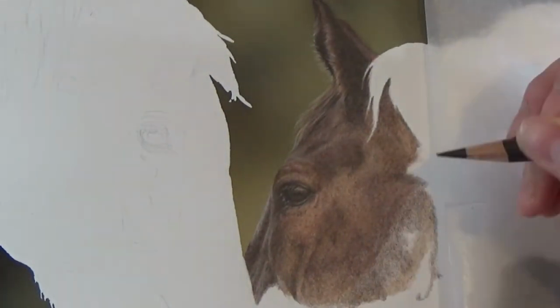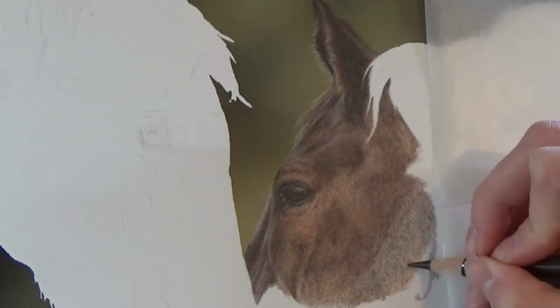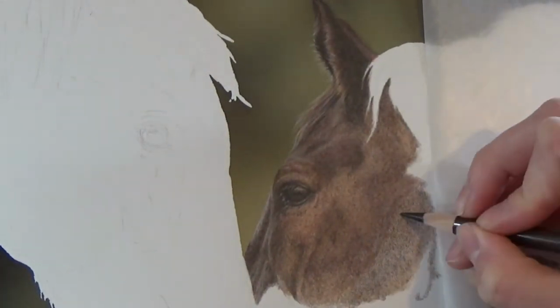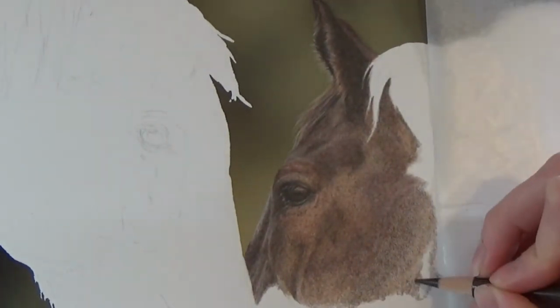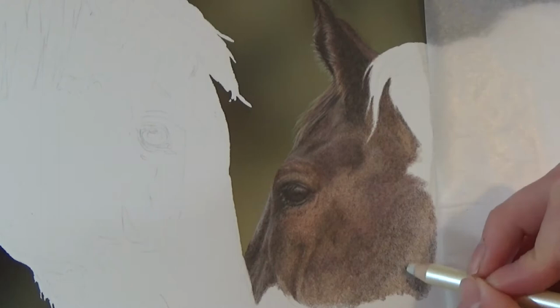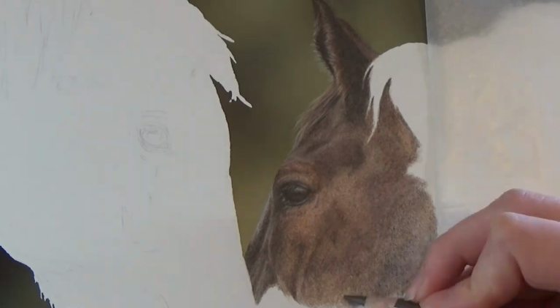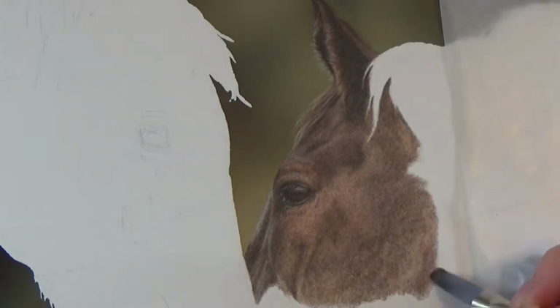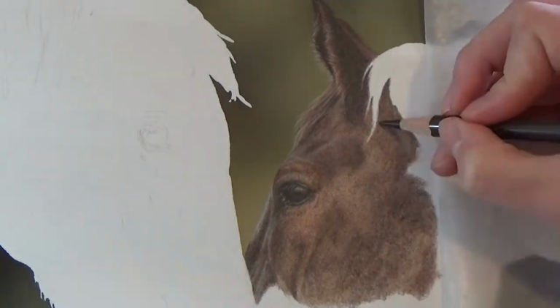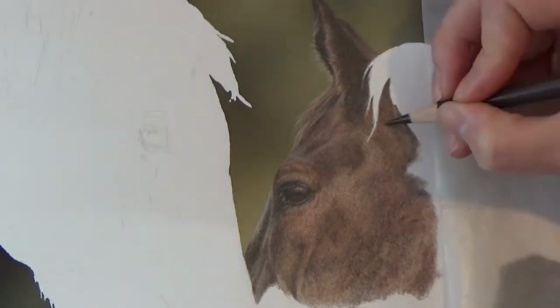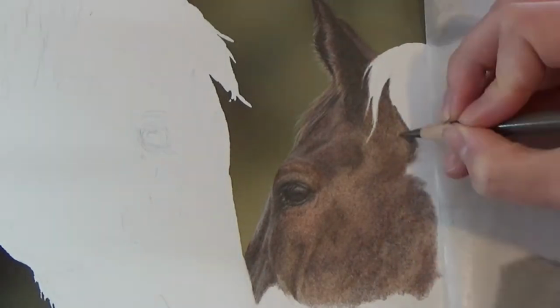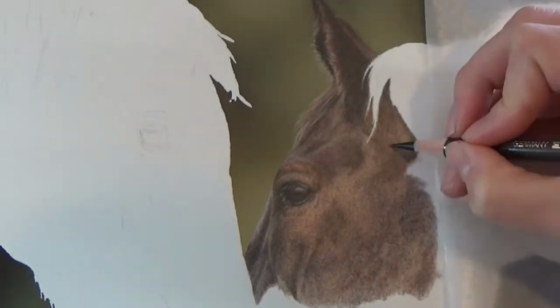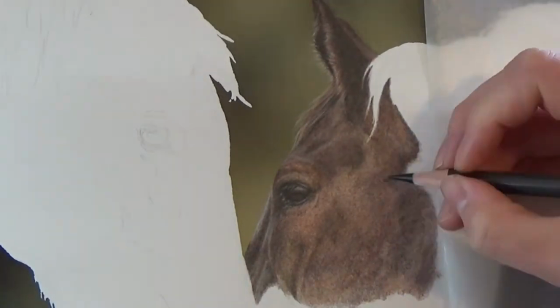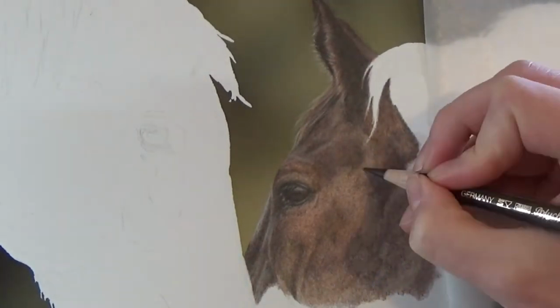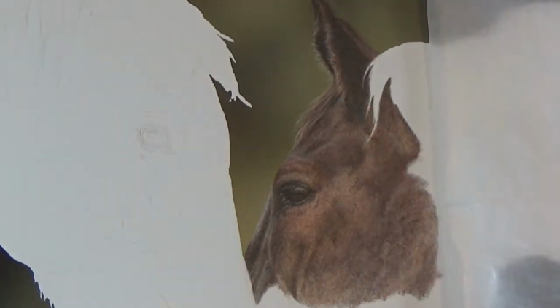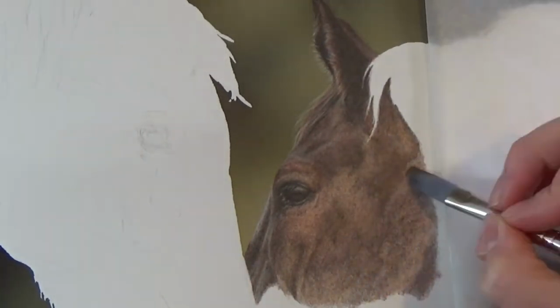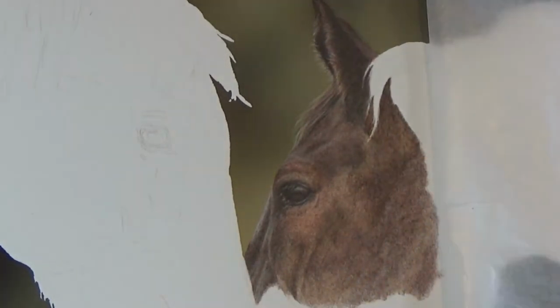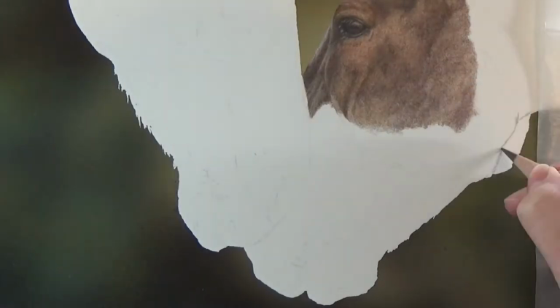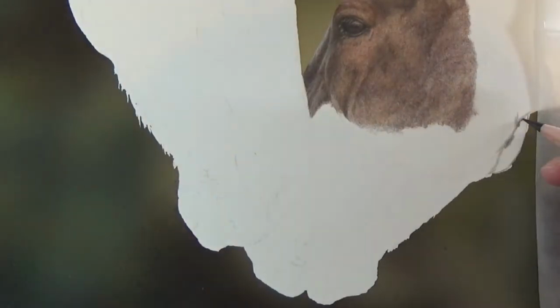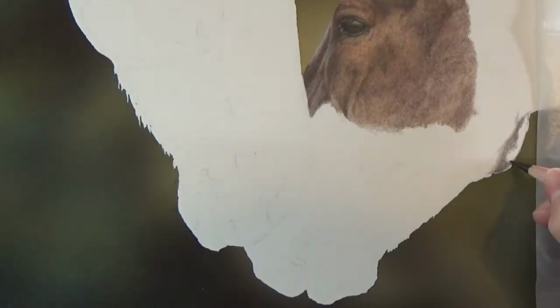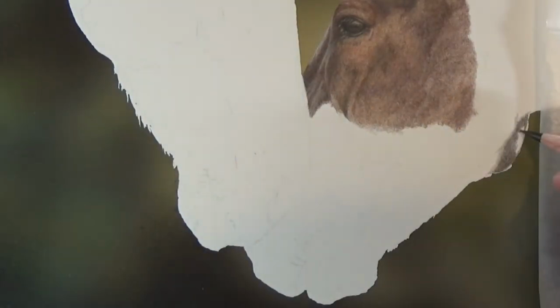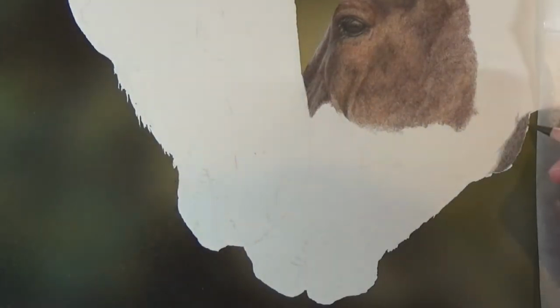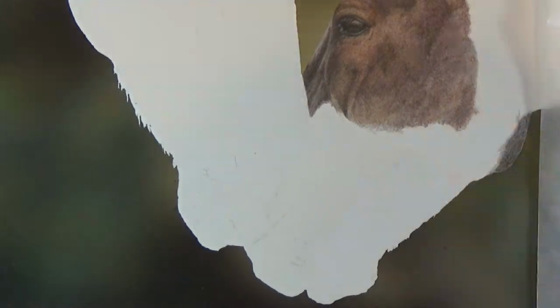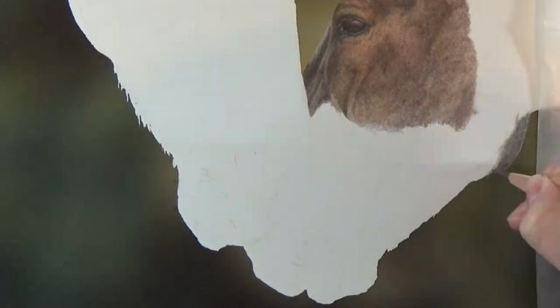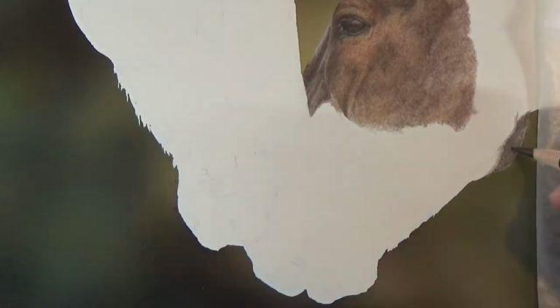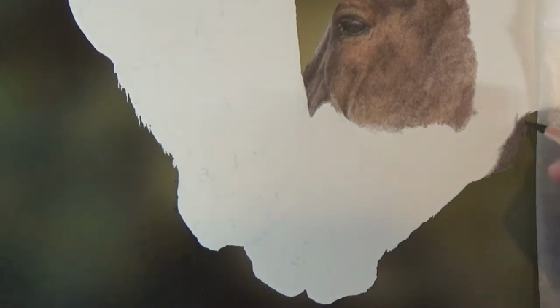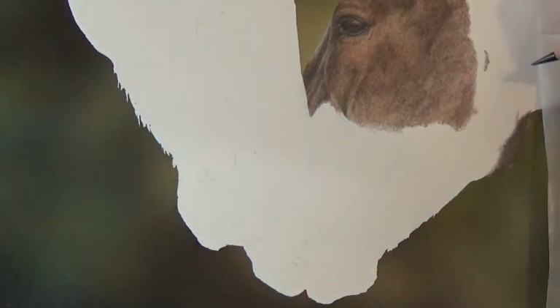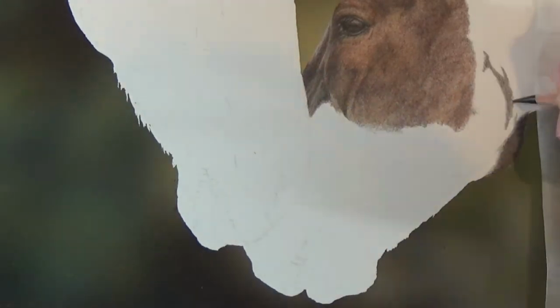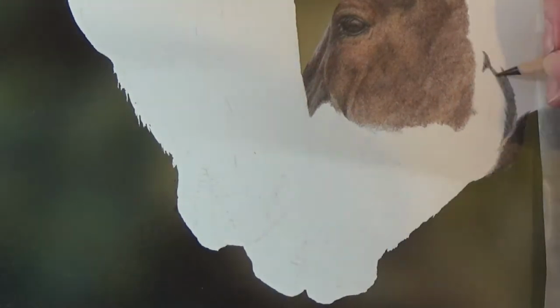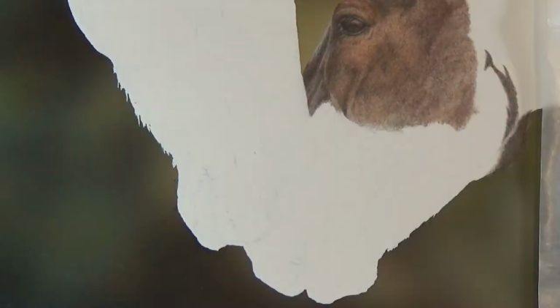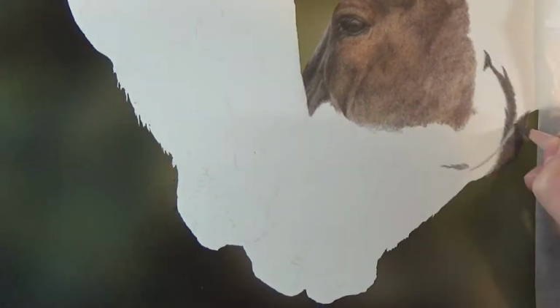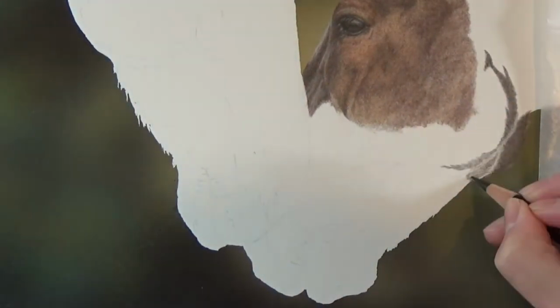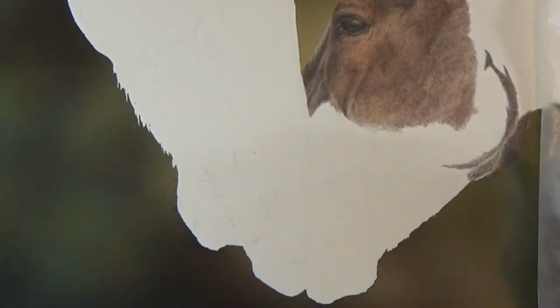One thing to be careful of with coloured pencil is that it's very tricky to lighten up an area after it's been made too dark. So always start out light and gradually build up to the darkness that you require.